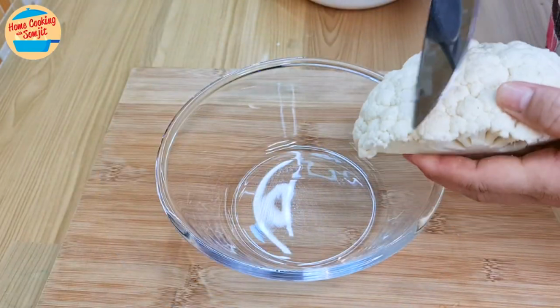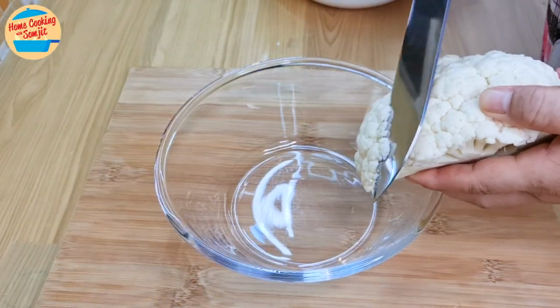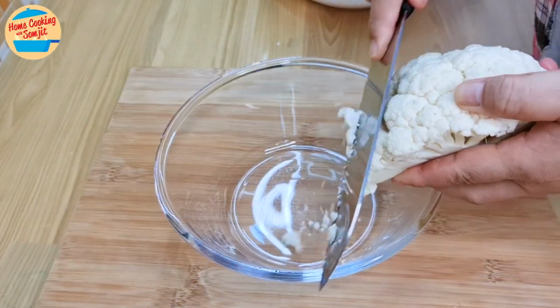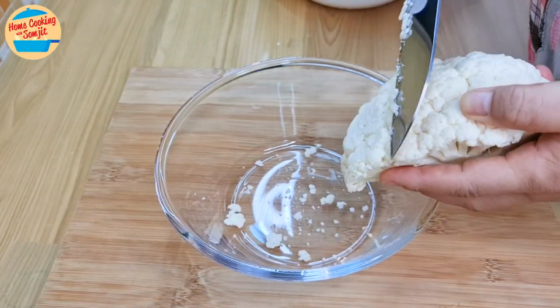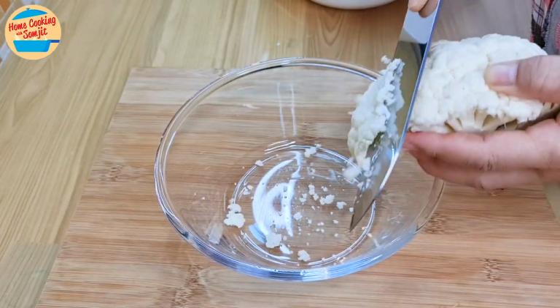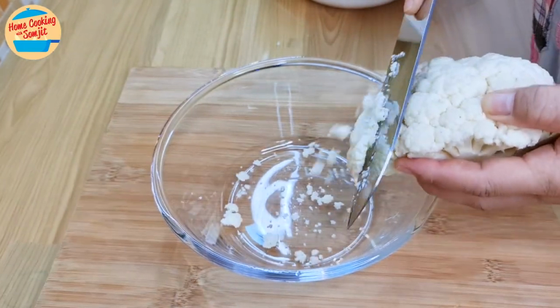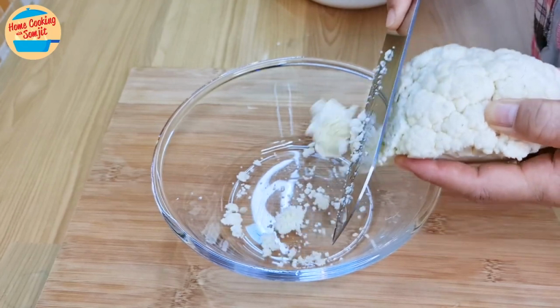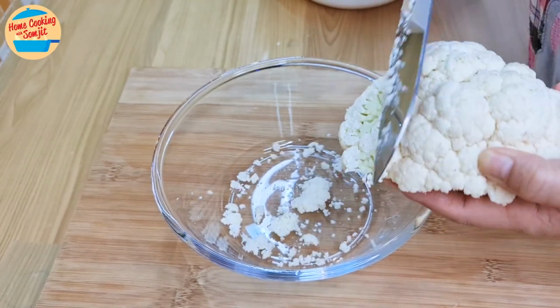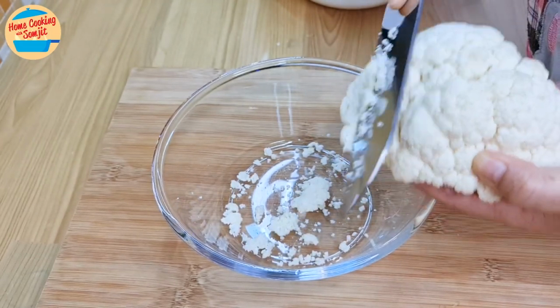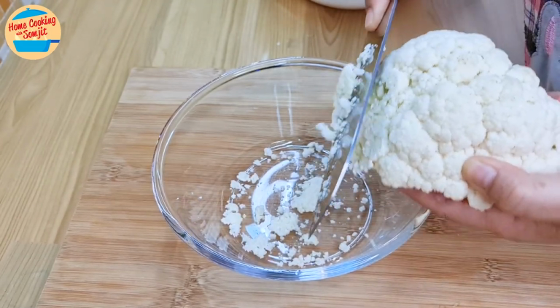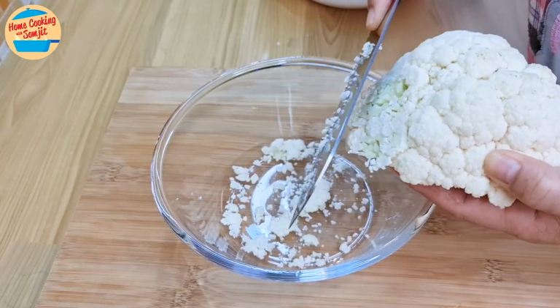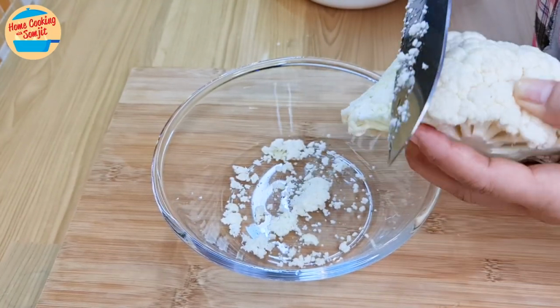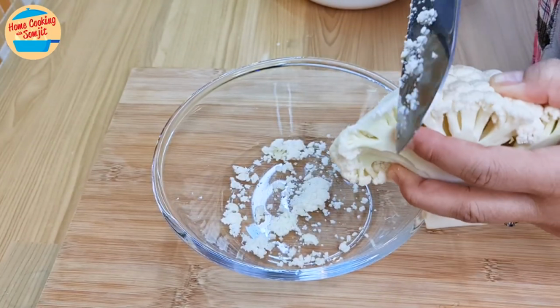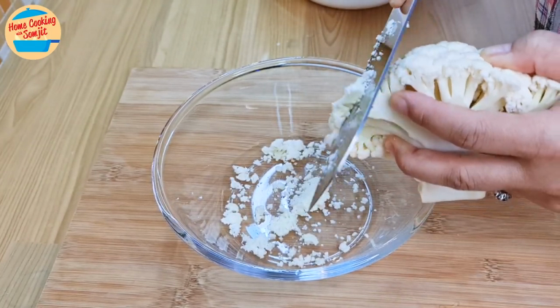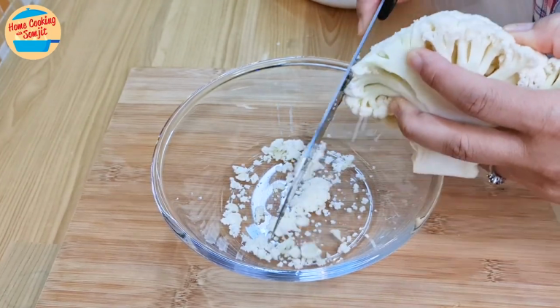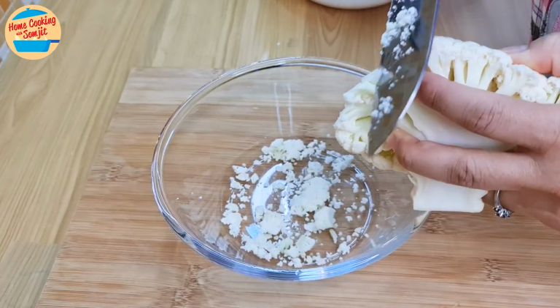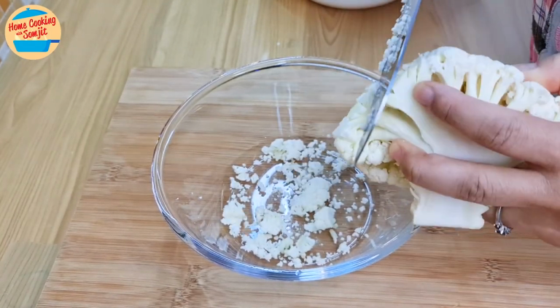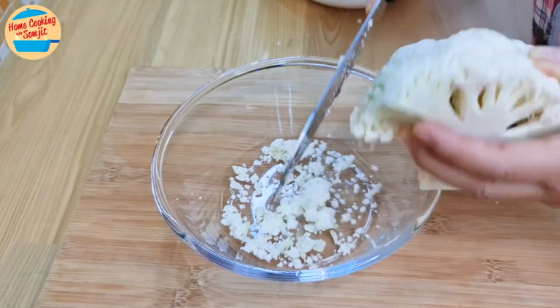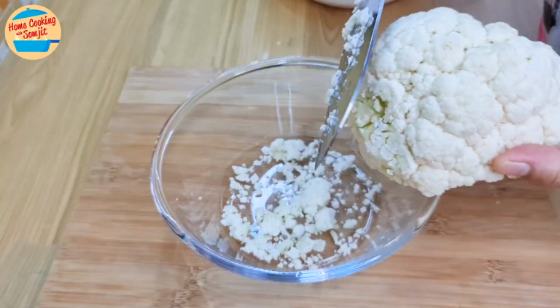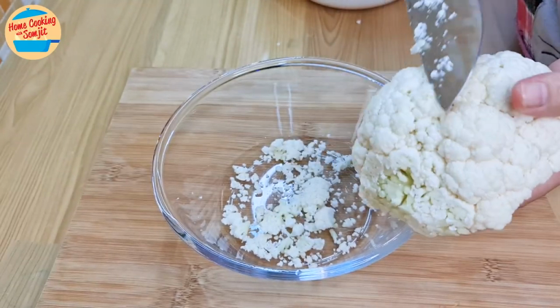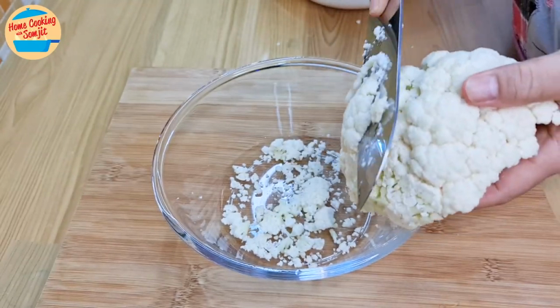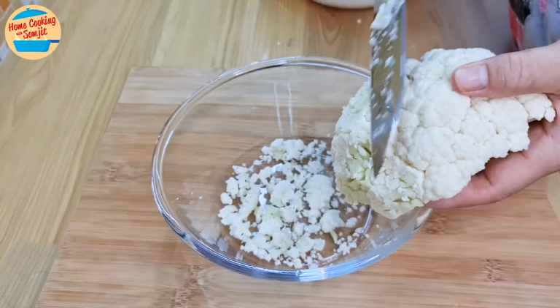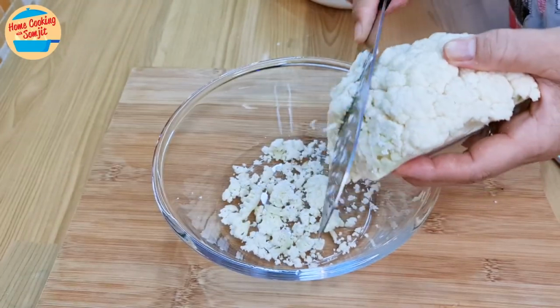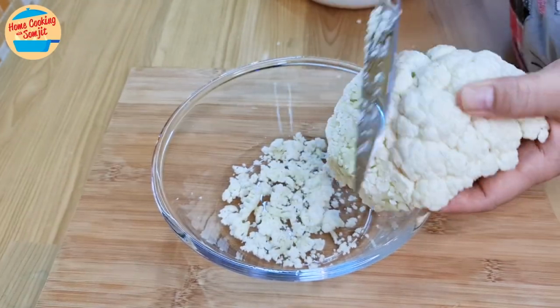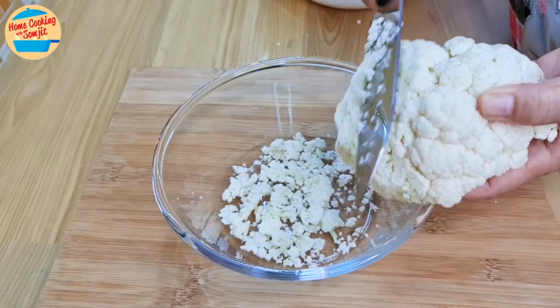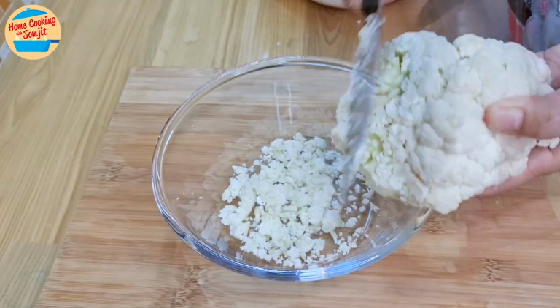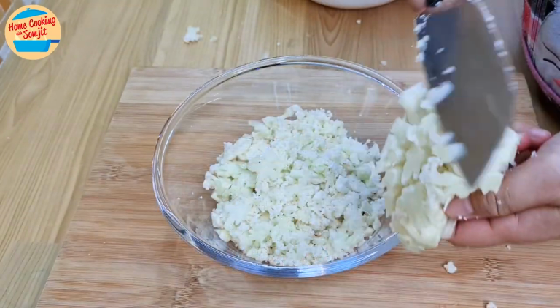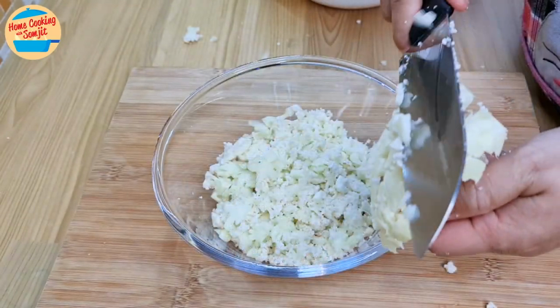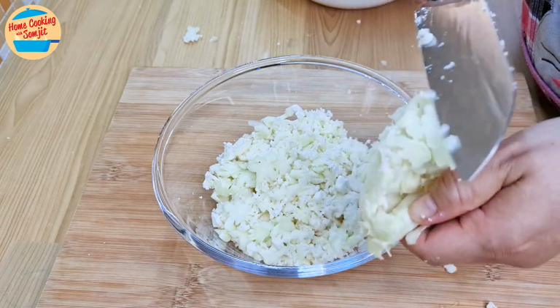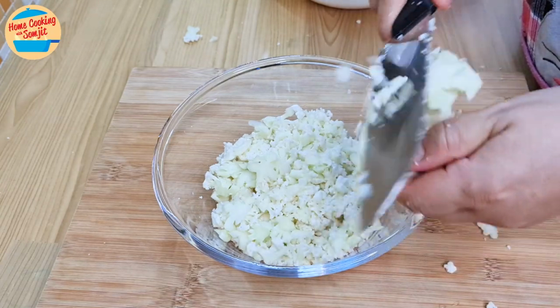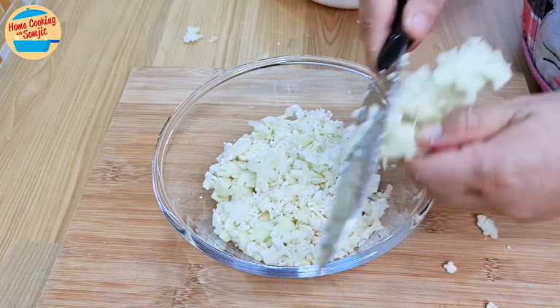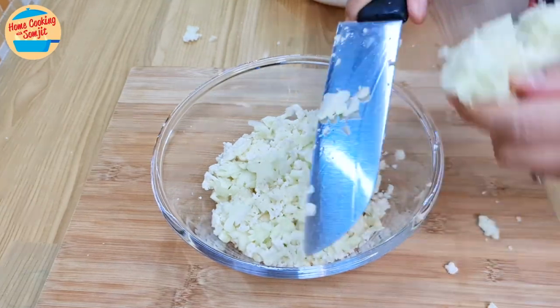Next, cut the cauliflower. I am shaving the cauliflower head to get the smaller grain. This will fill the omelette later. Try to get the cauliflower to be as small as possible. When we reach the thicker stem, stop and set it aside.